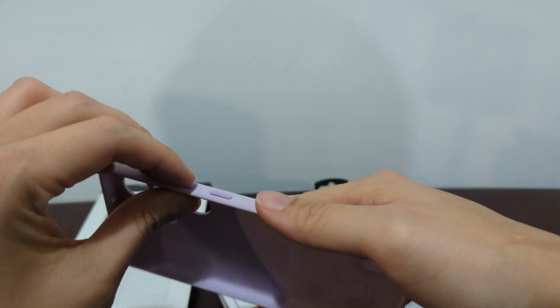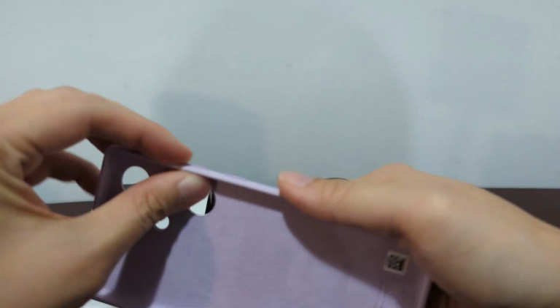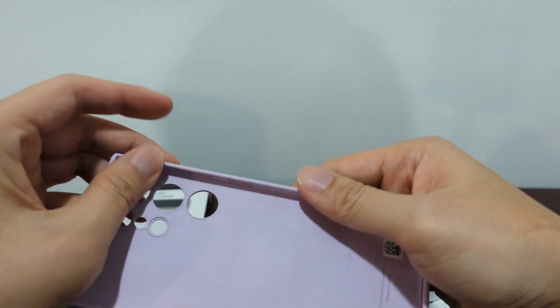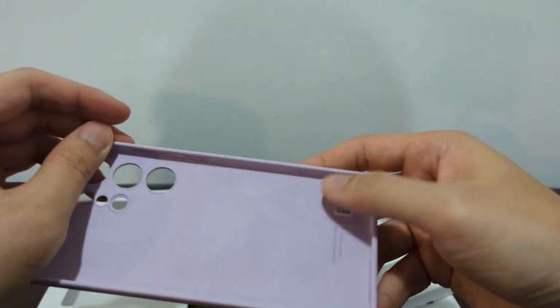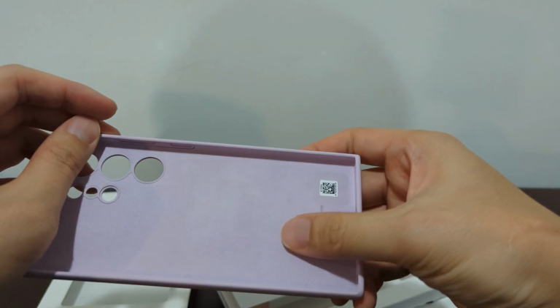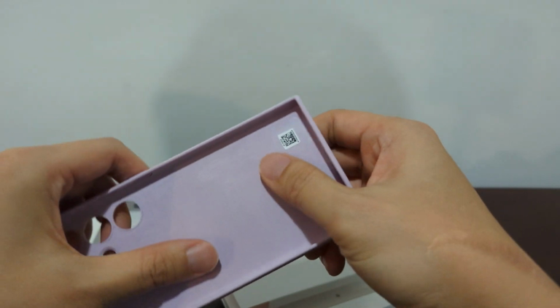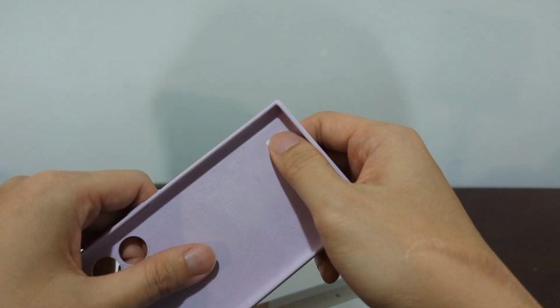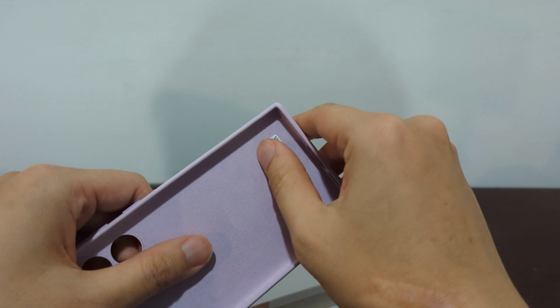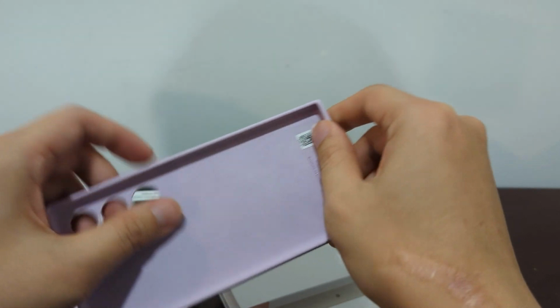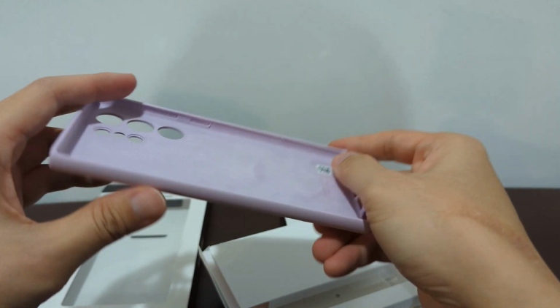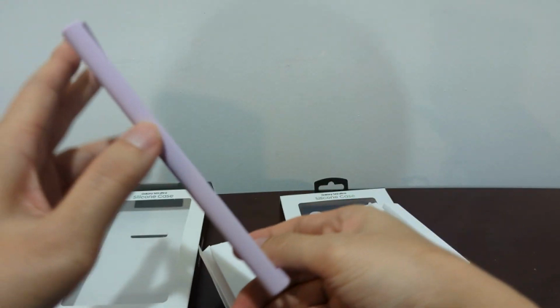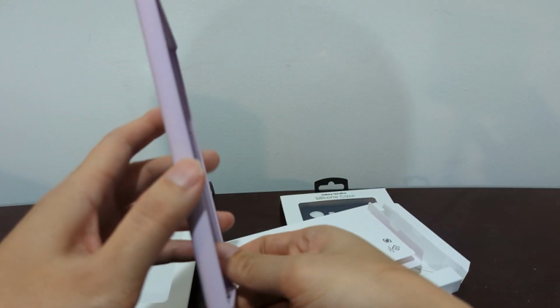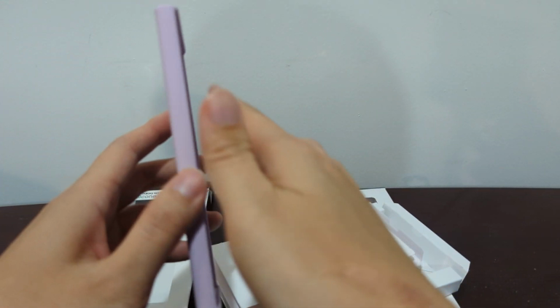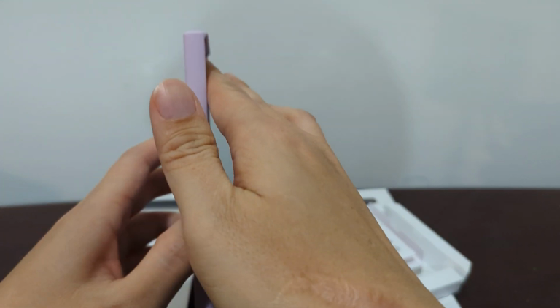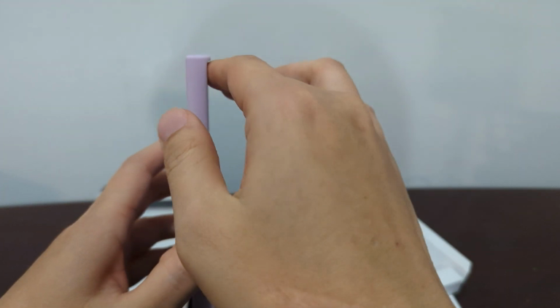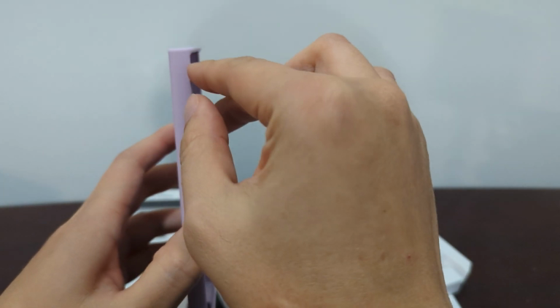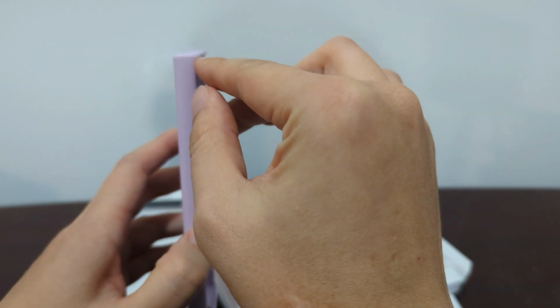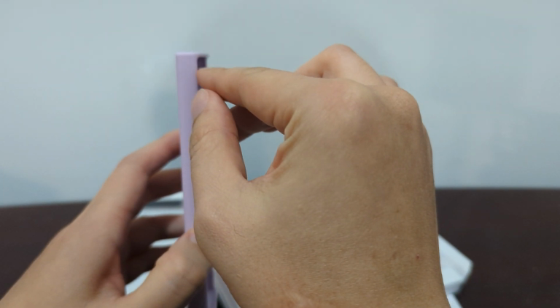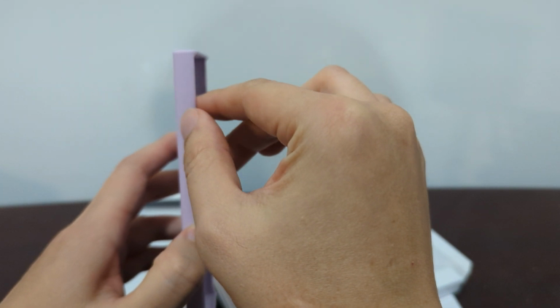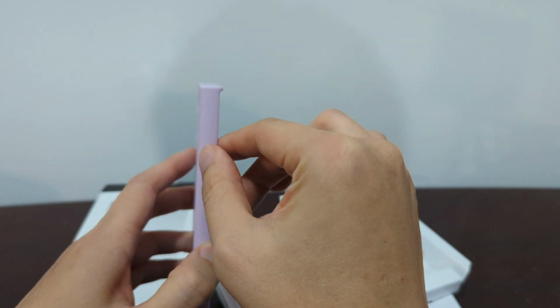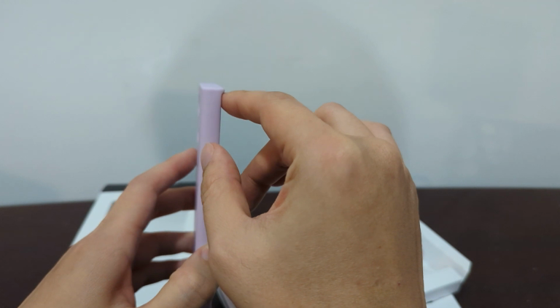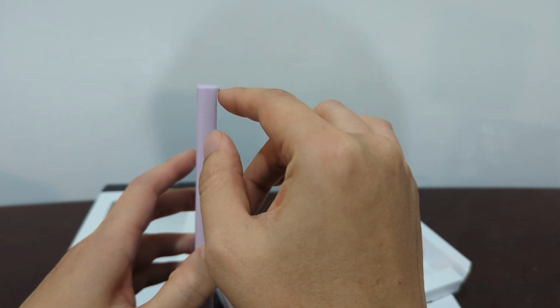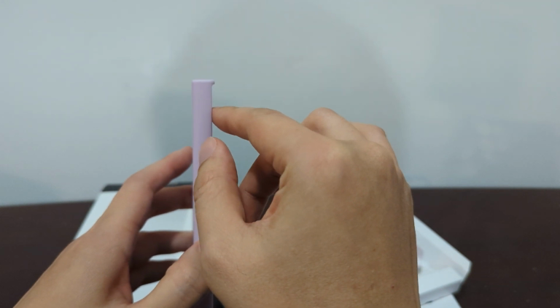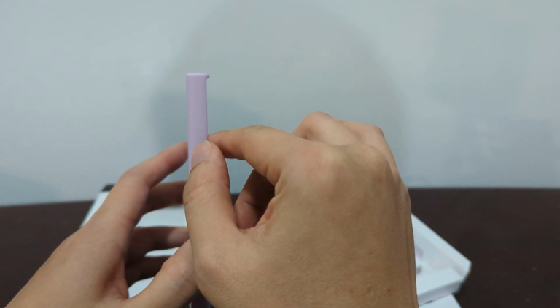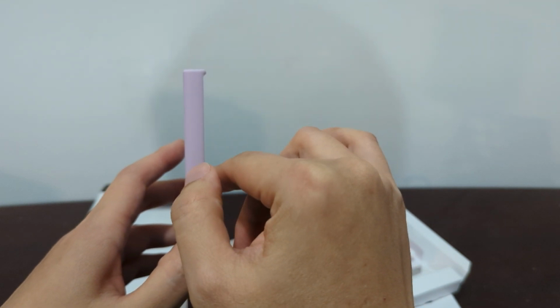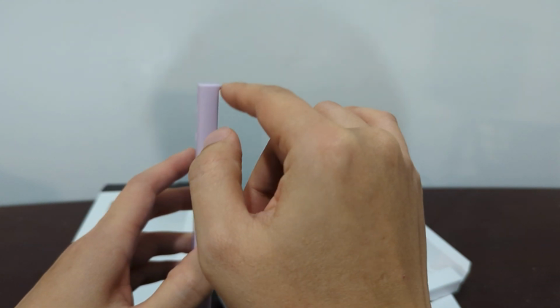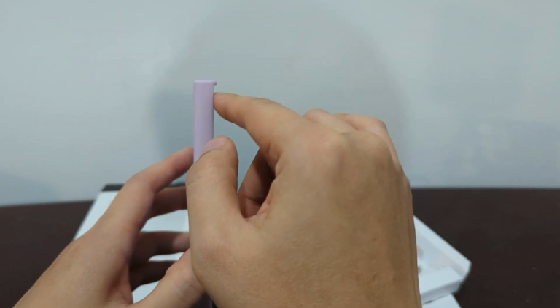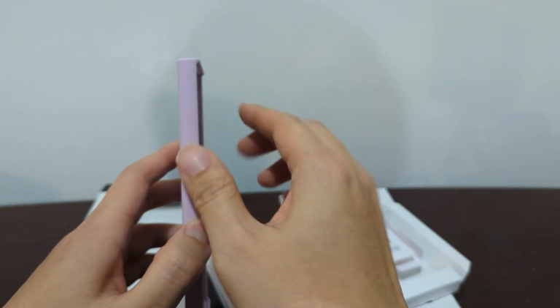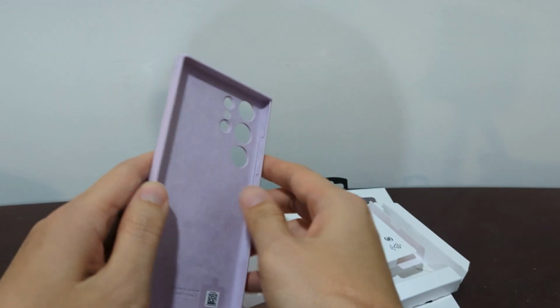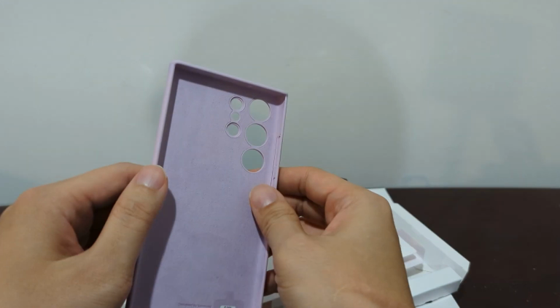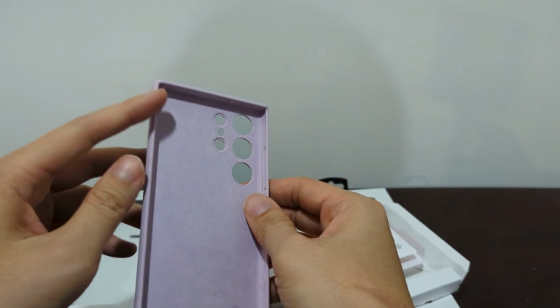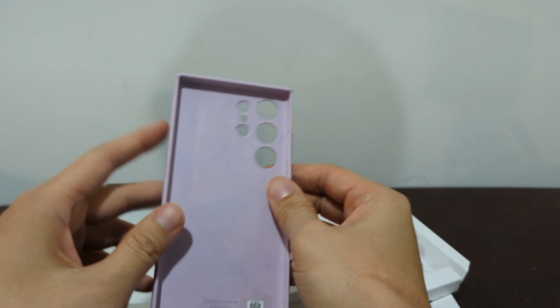It's all just one piece. There's a little QR code you can remove. You can see it's a little indented here because the Ultra has a curved screen, and that's where the screen ends right here.